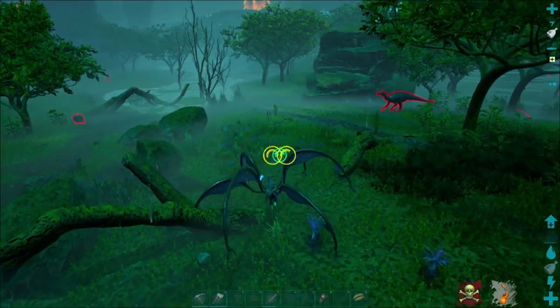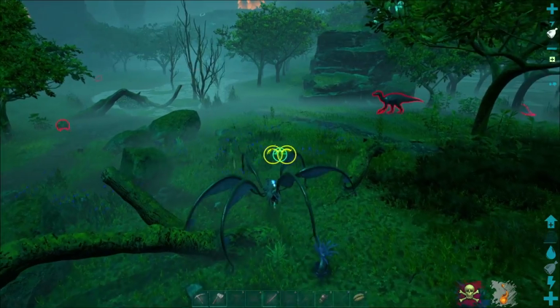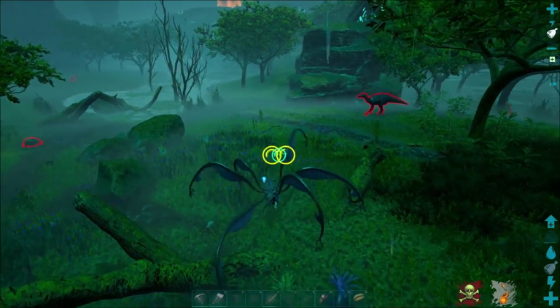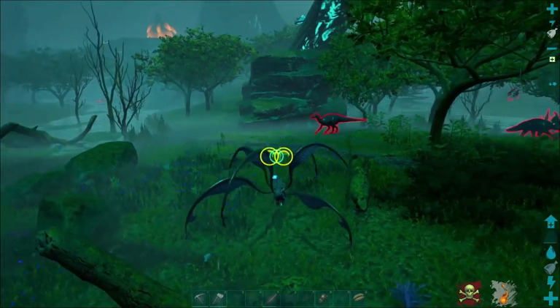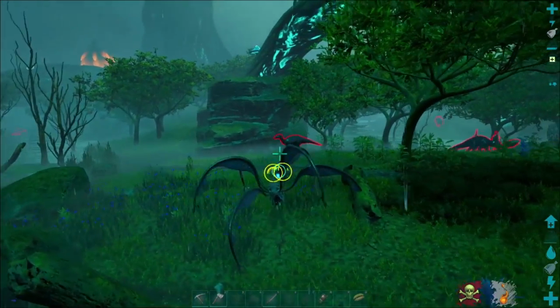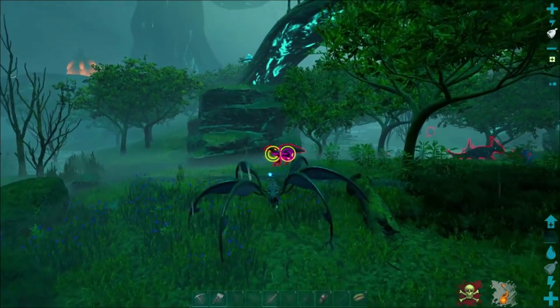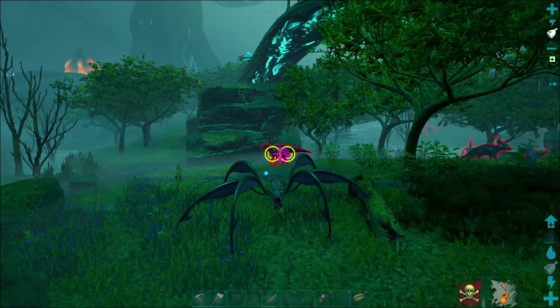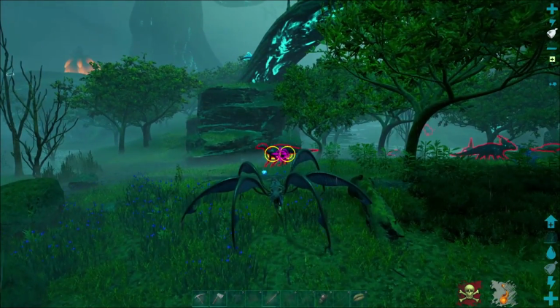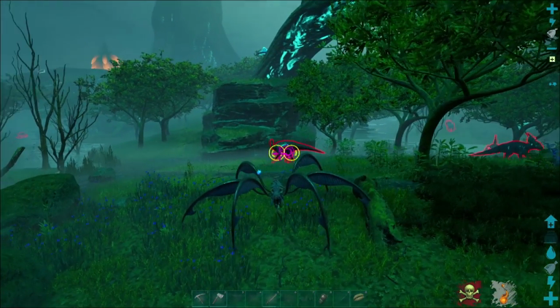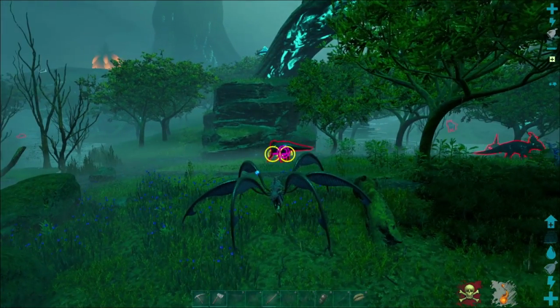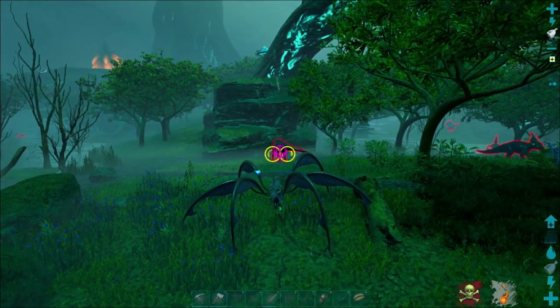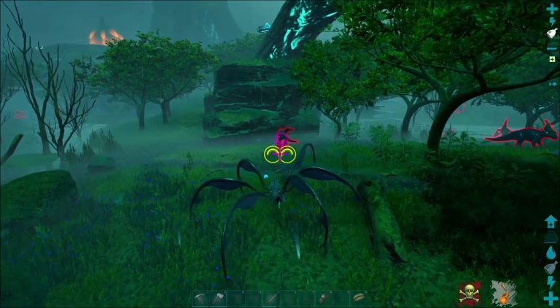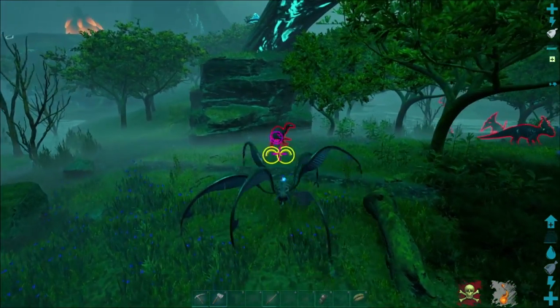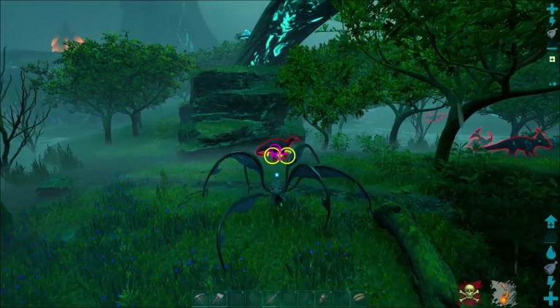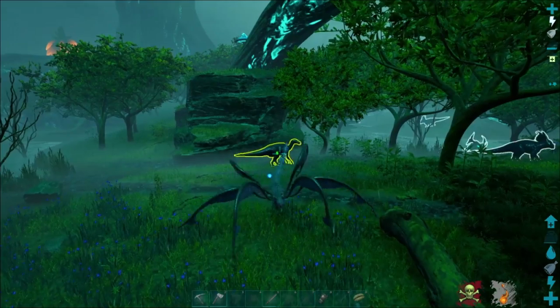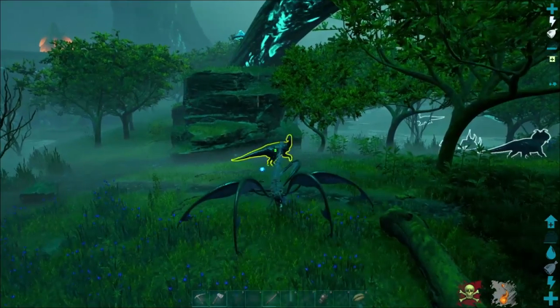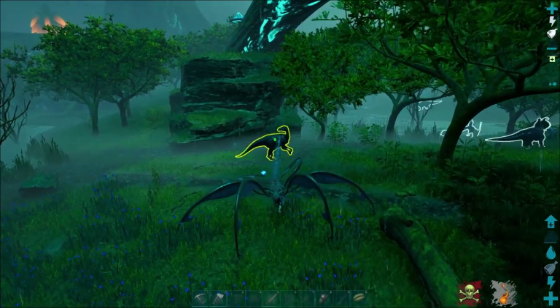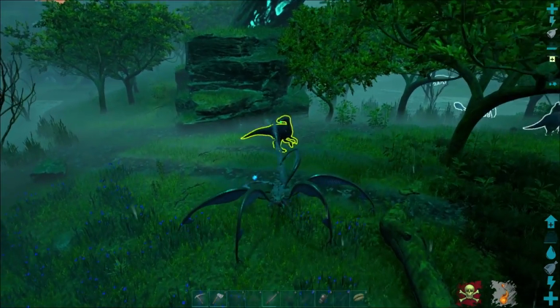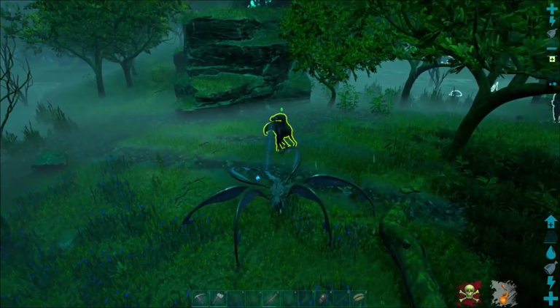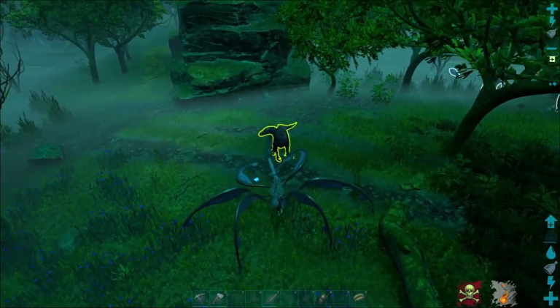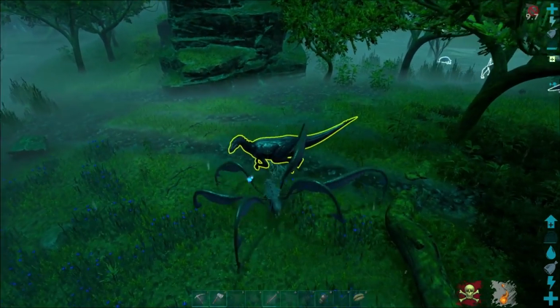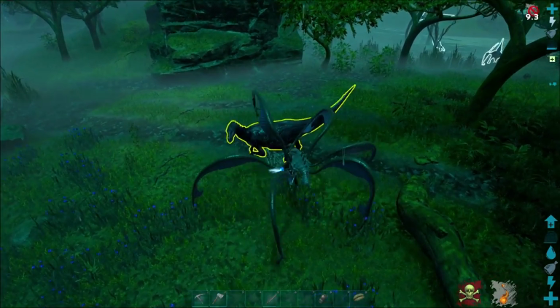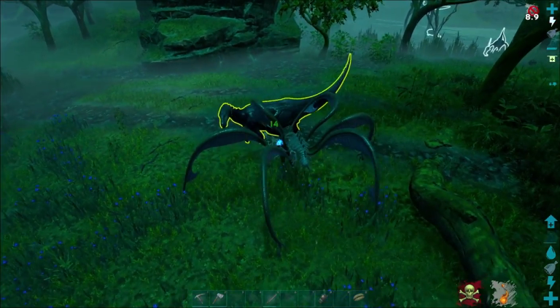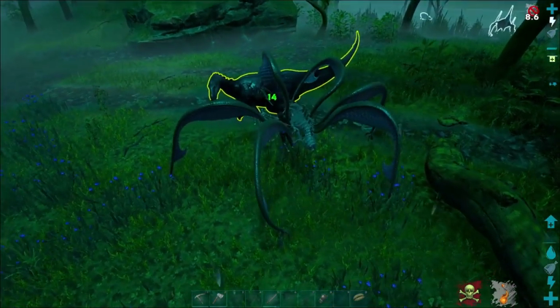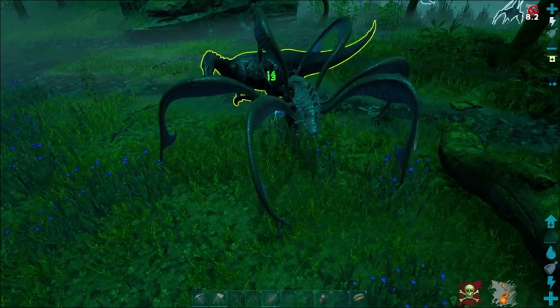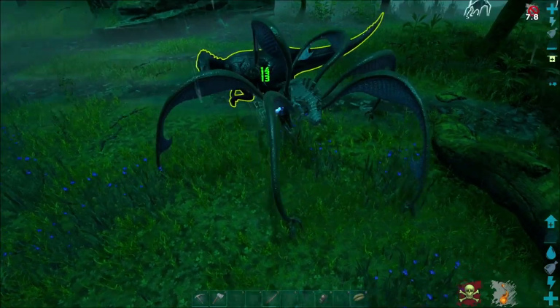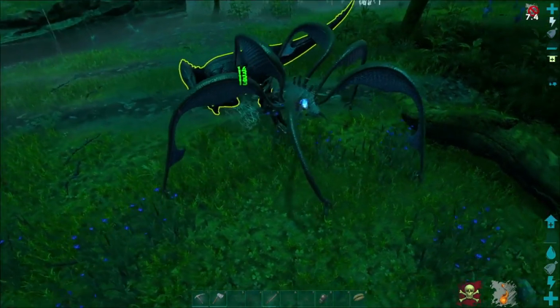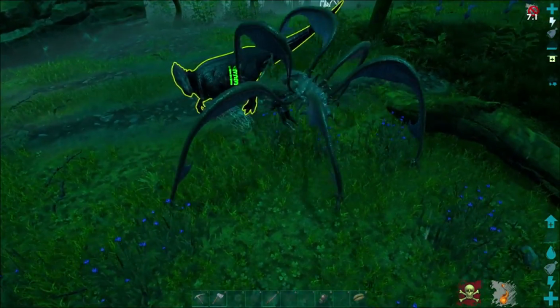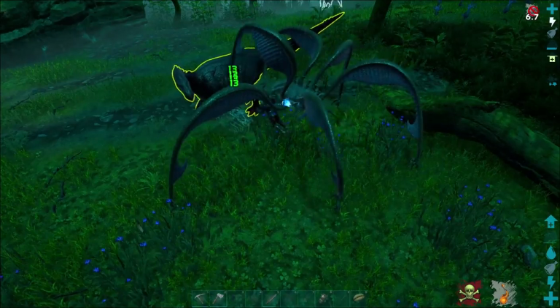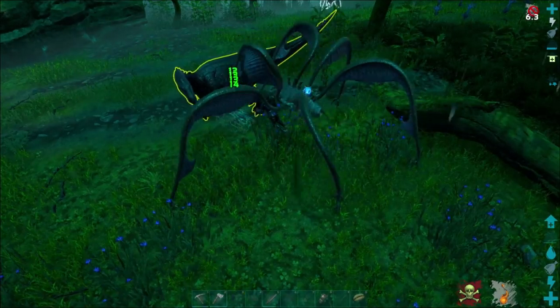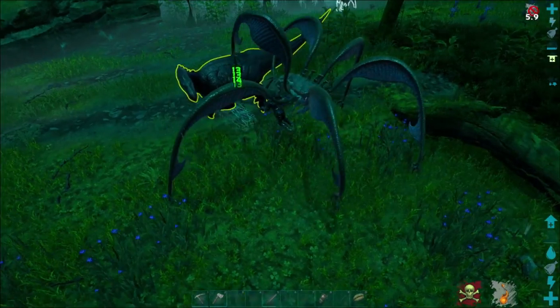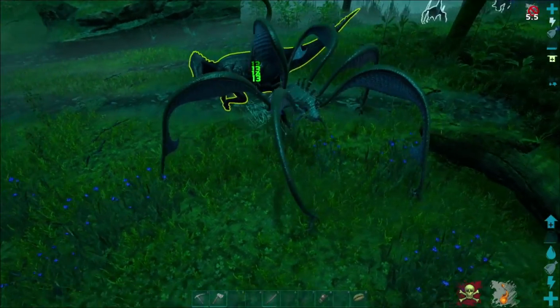The Bloodstalker also has an enhanced vision system which allows it to see any prey that it is capable of webbing, which is very useful when you're trying to track down hard to find smaller creatures.